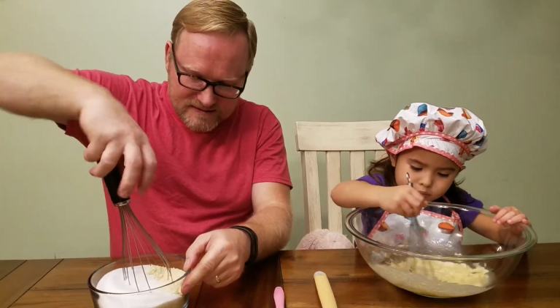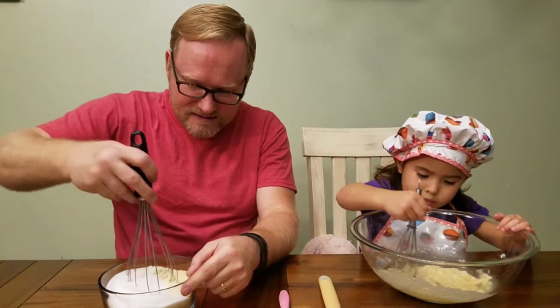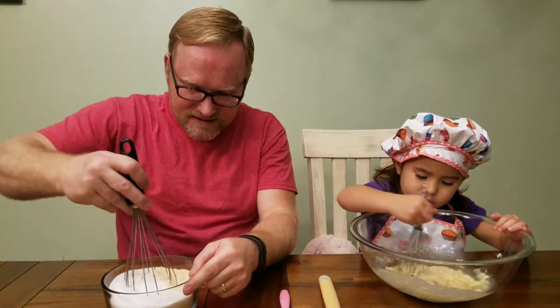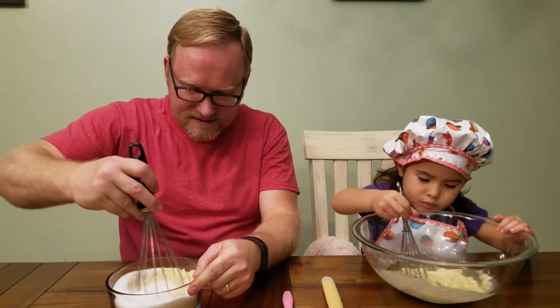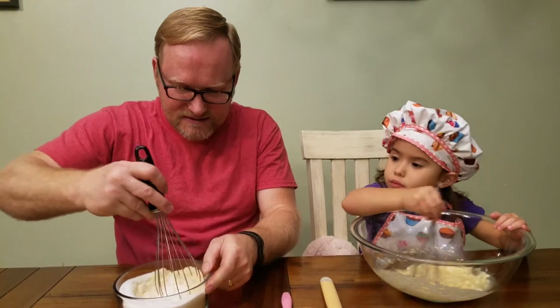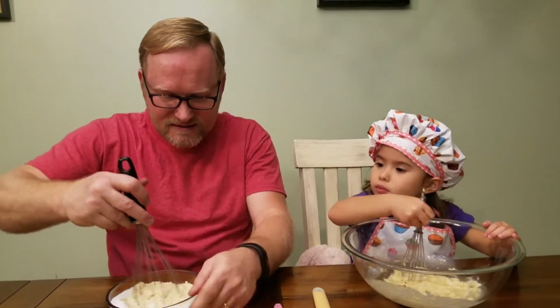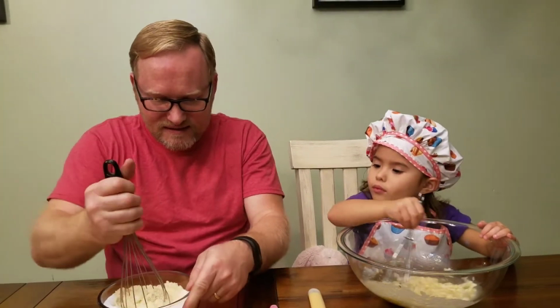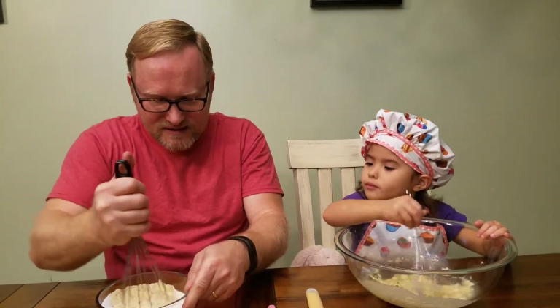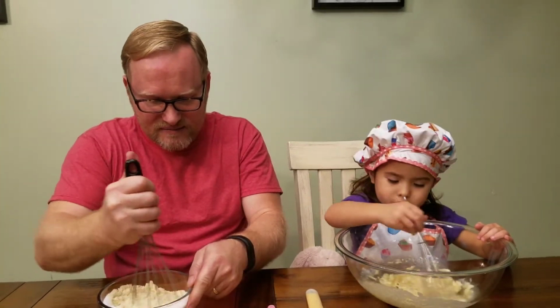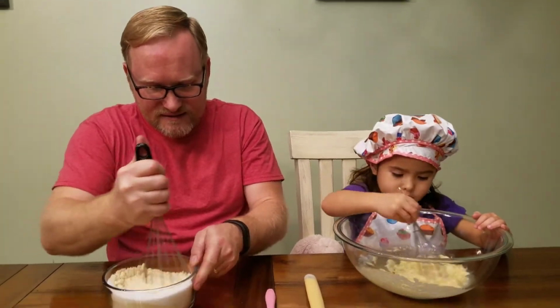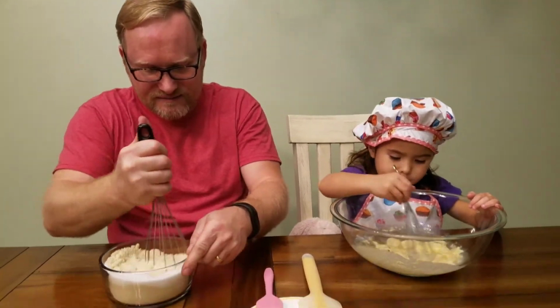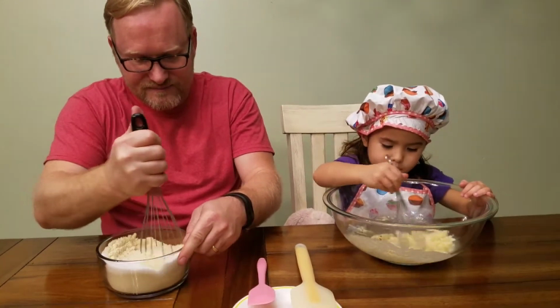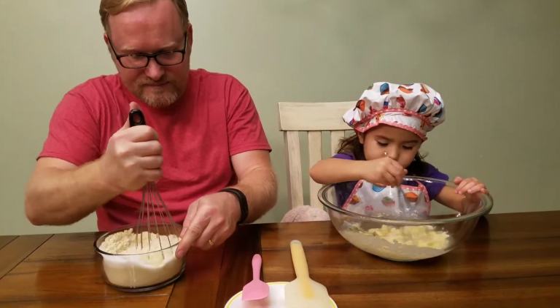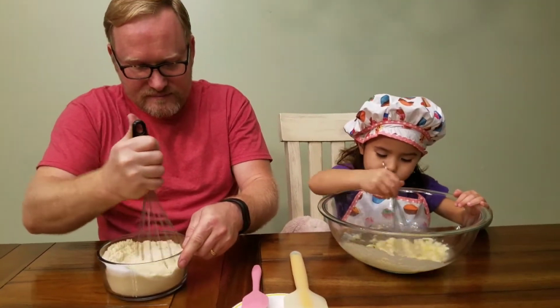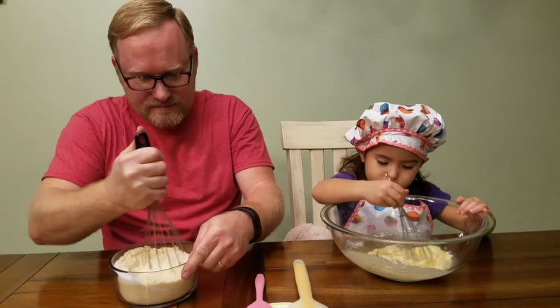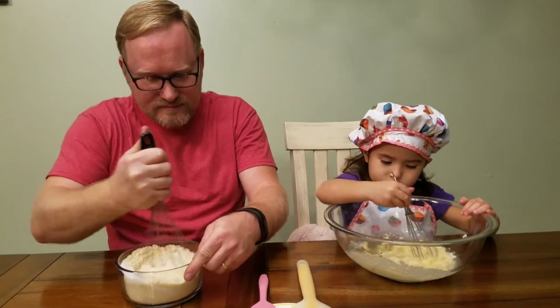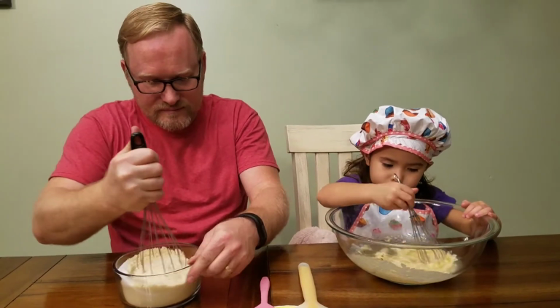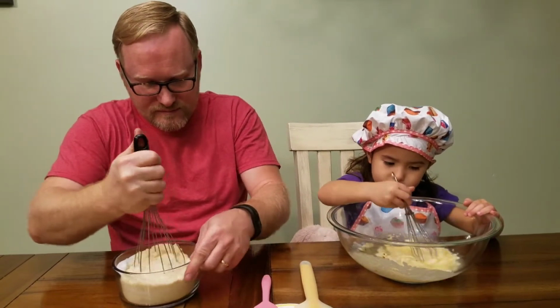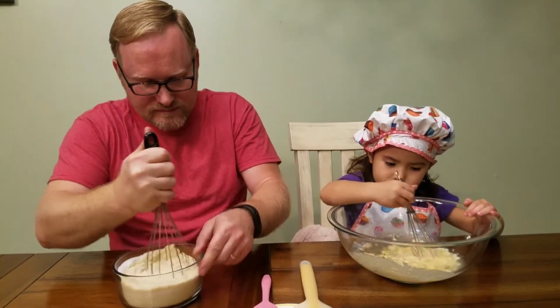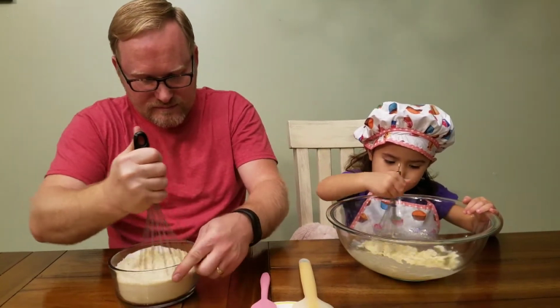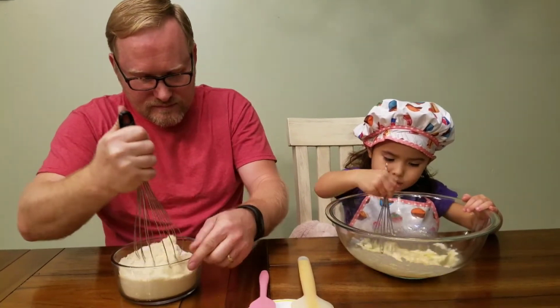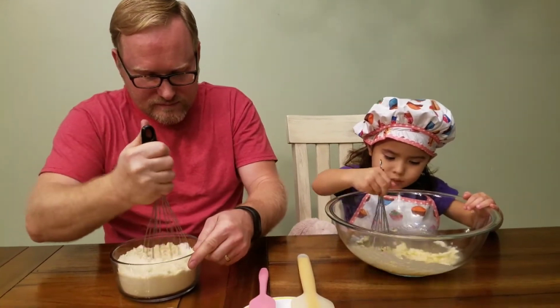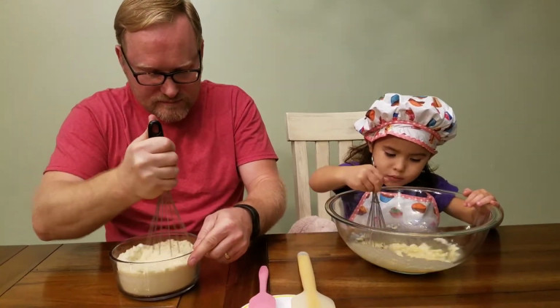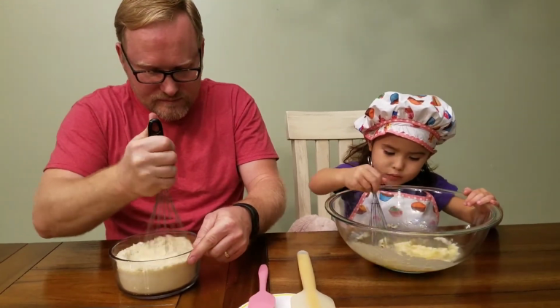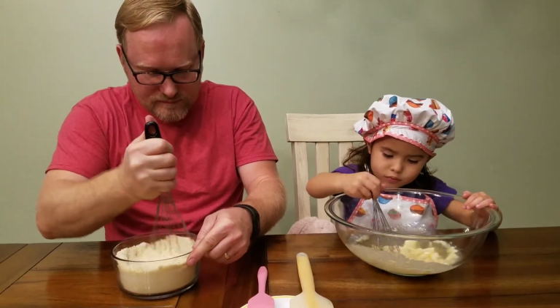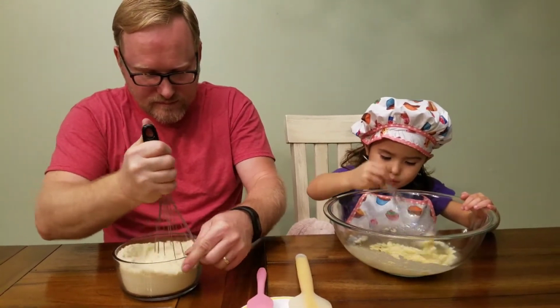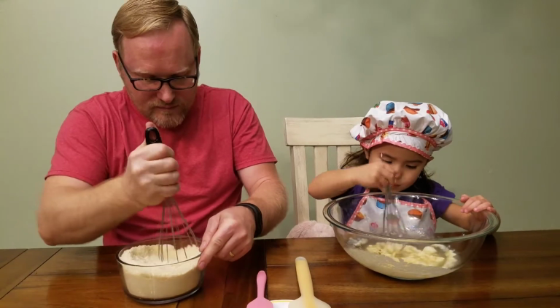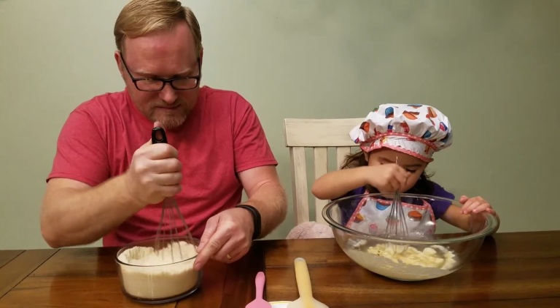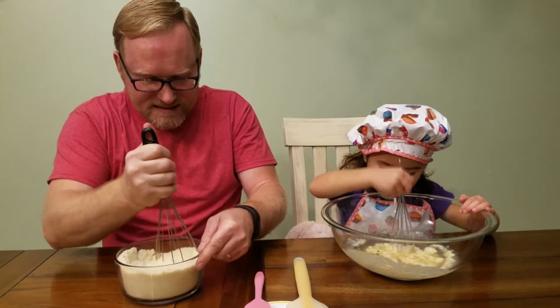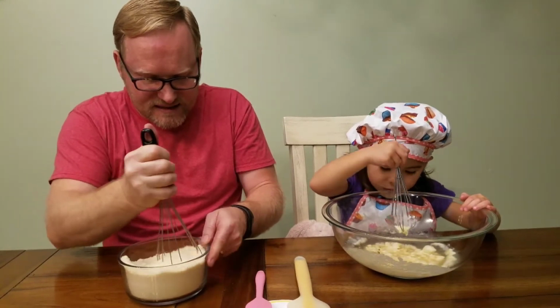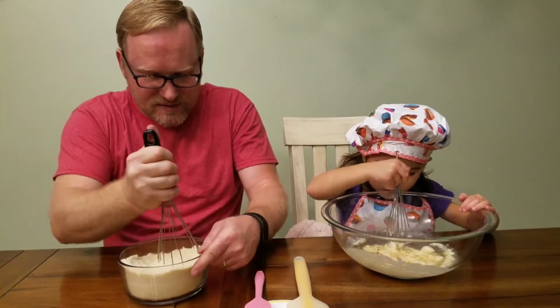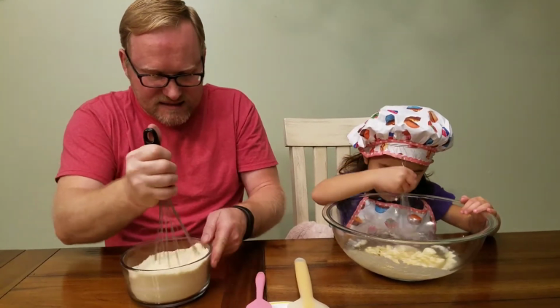I'll try to get this going without making too big of a mess. We're mixing, we're mixing.